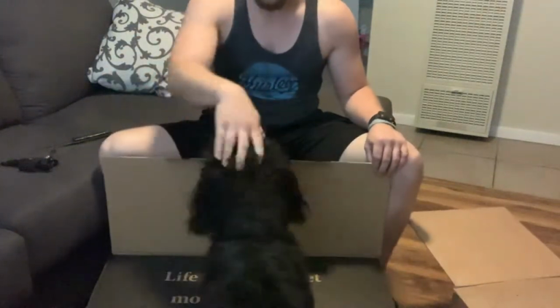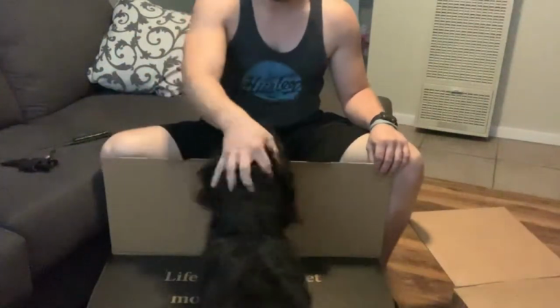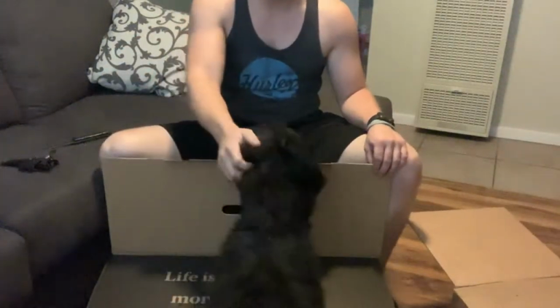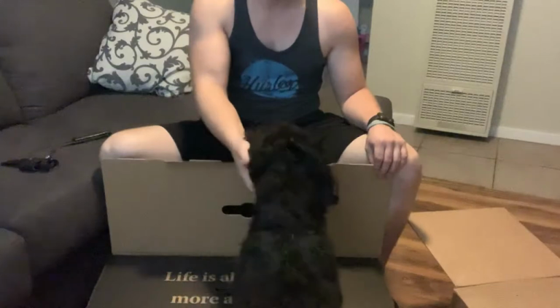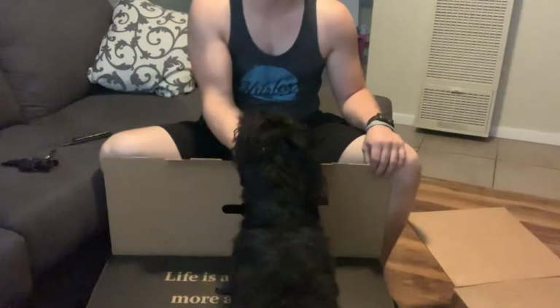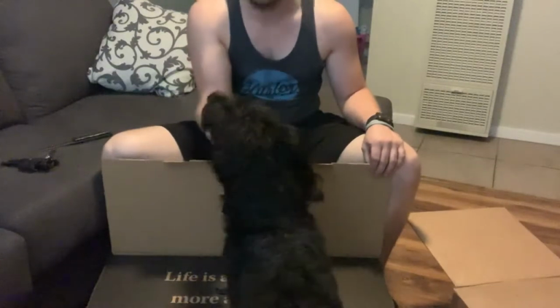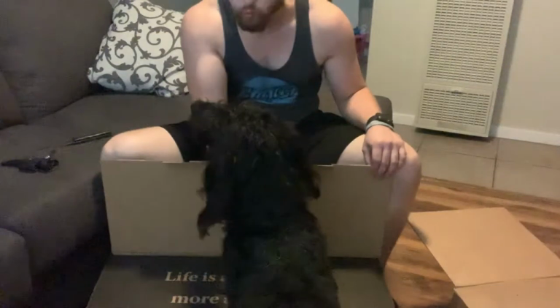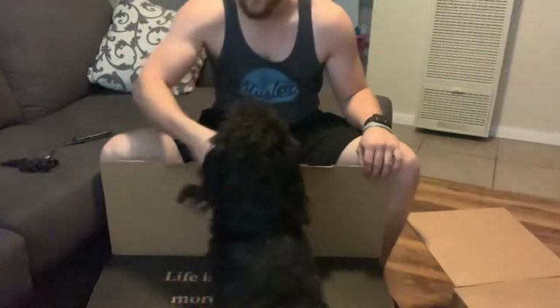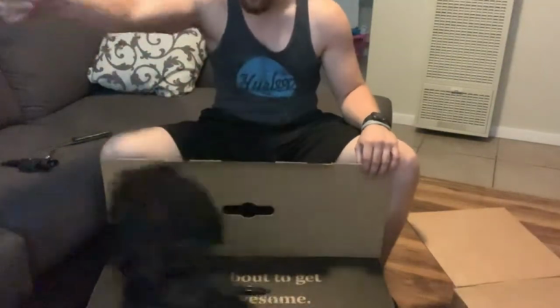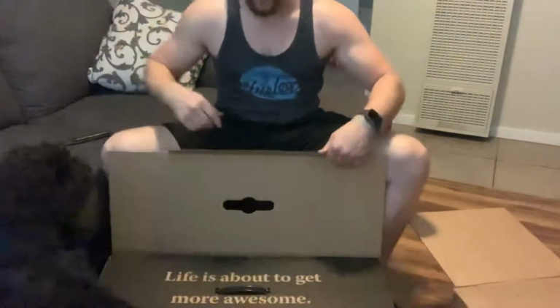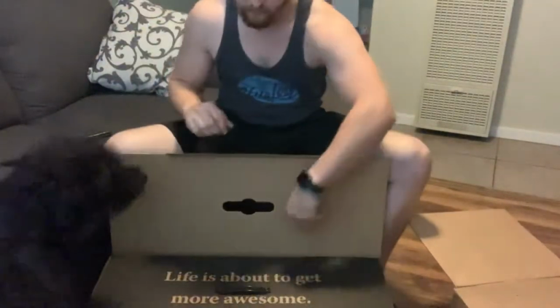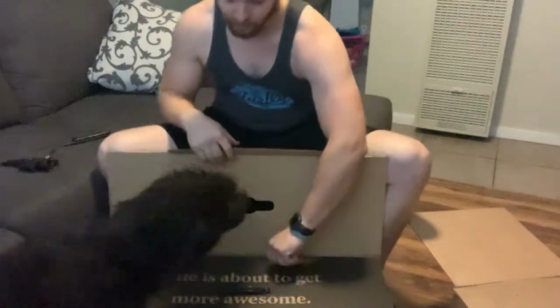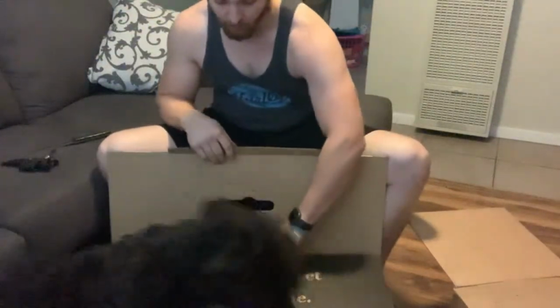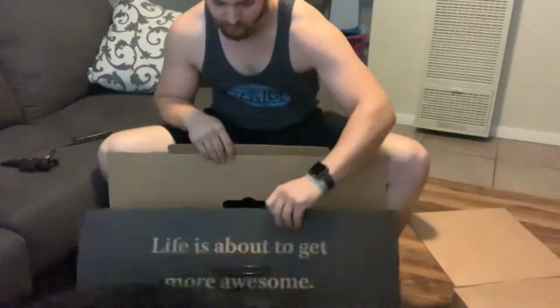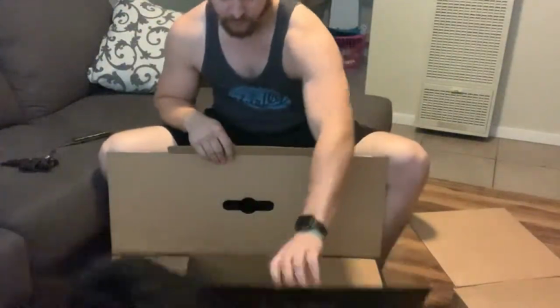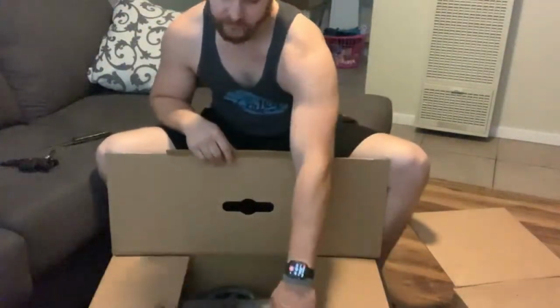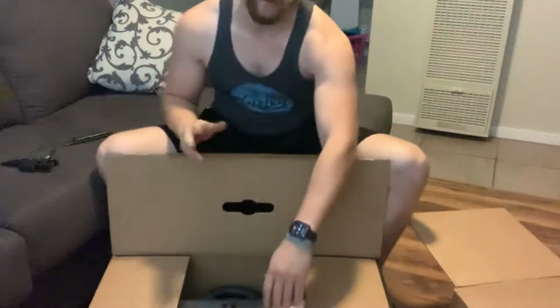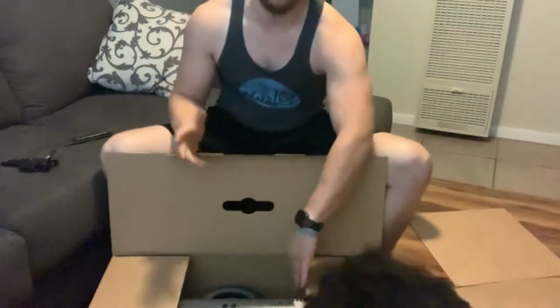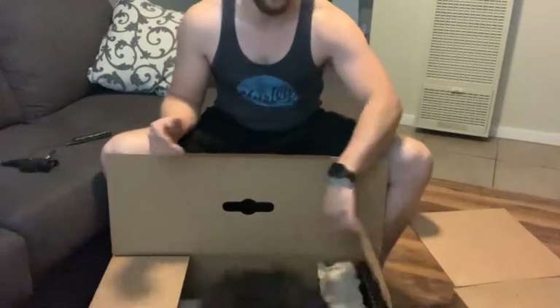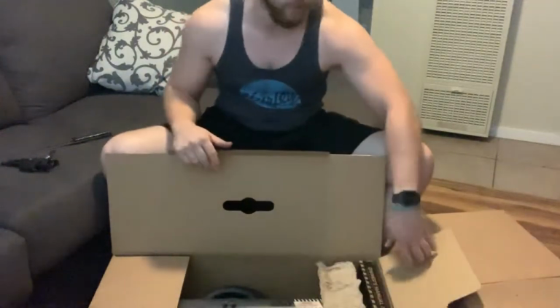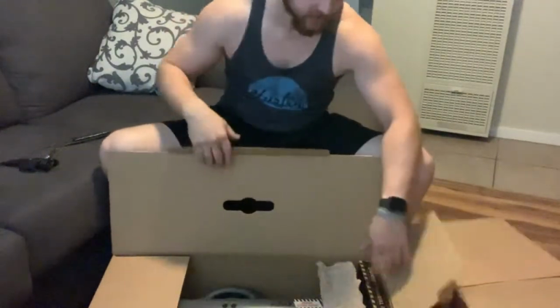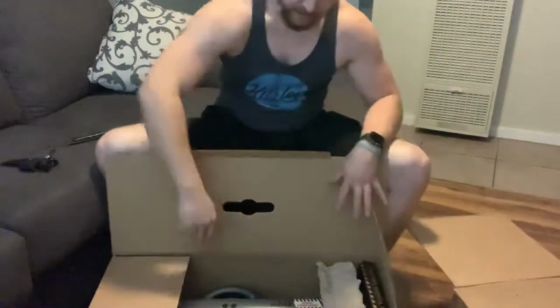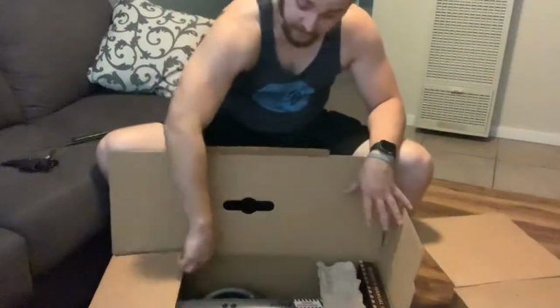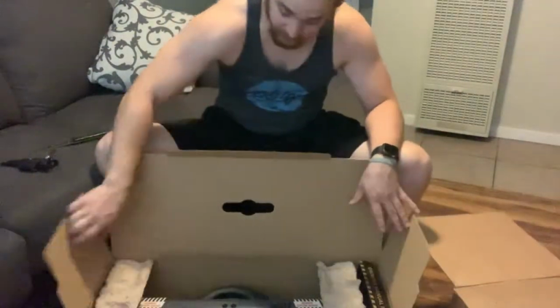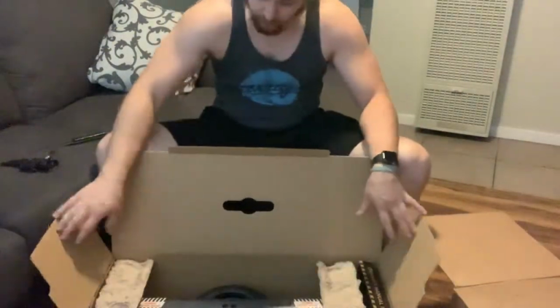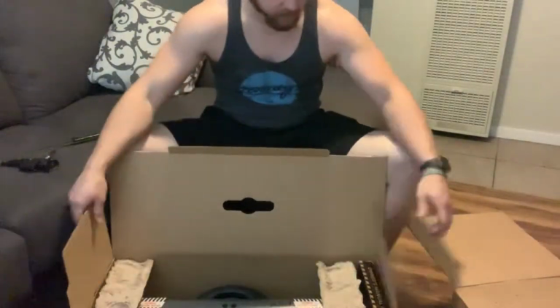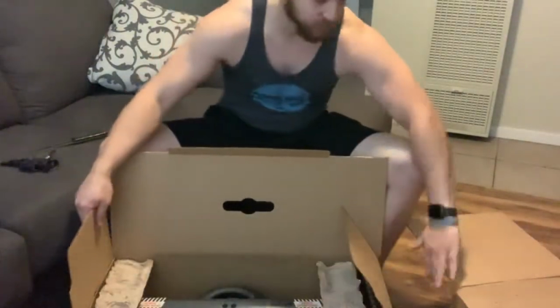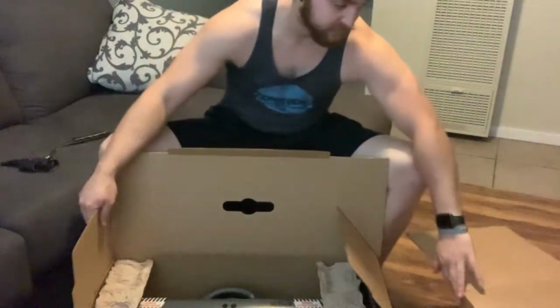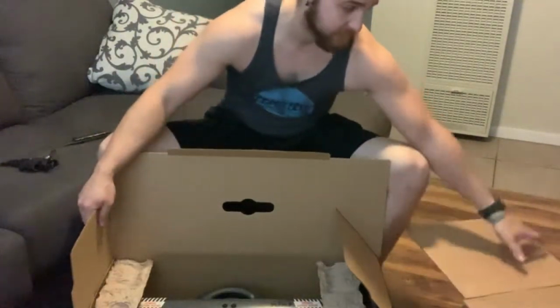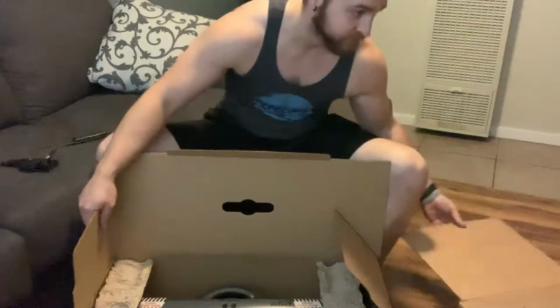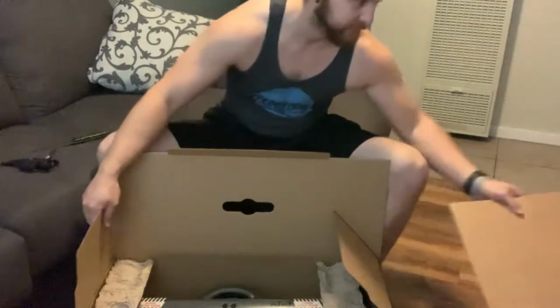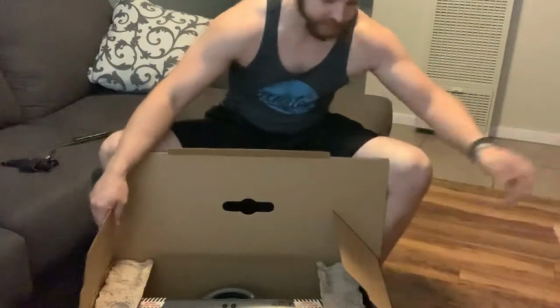Hey Binks, get out of here. This is Binks — go lay down. He's very happy because I just got home. He's been alone most of the day, unfortunately for him.